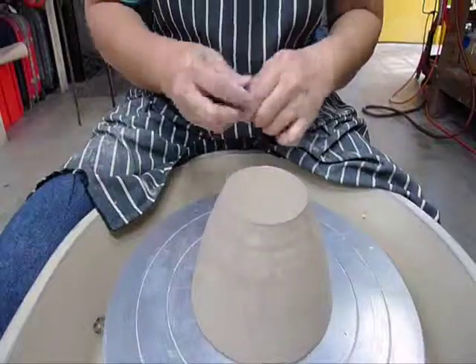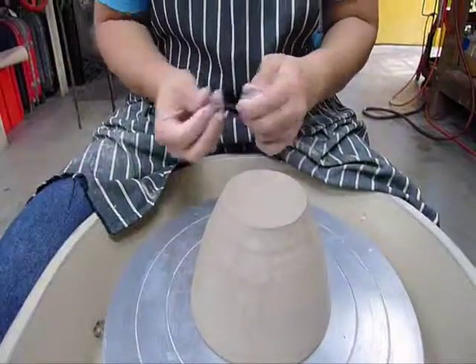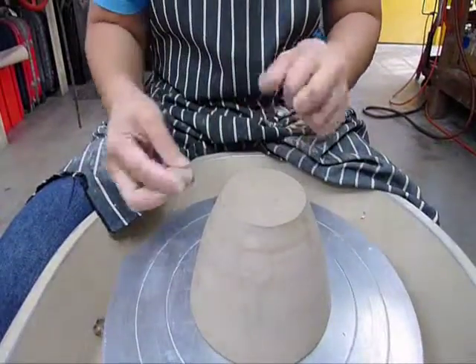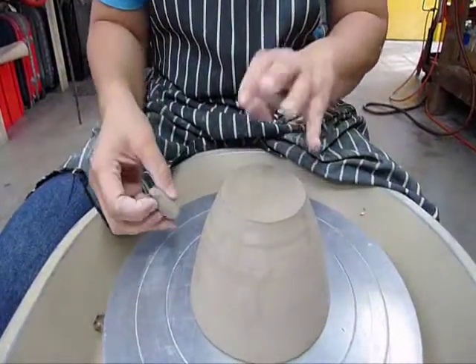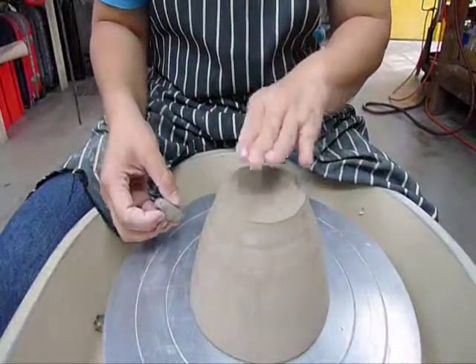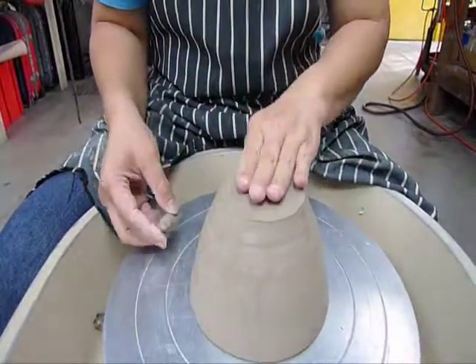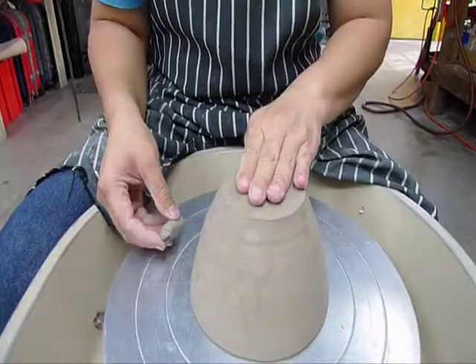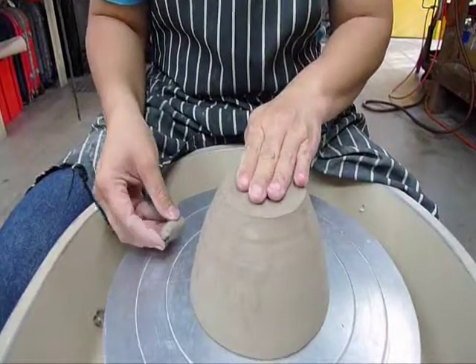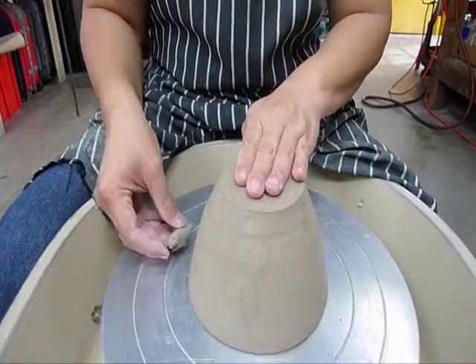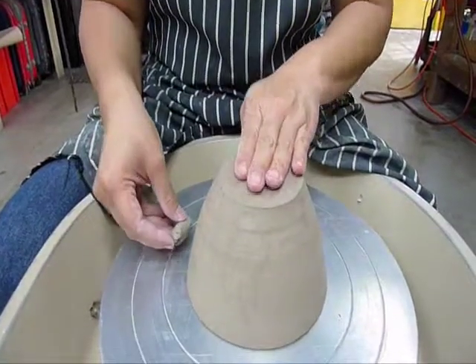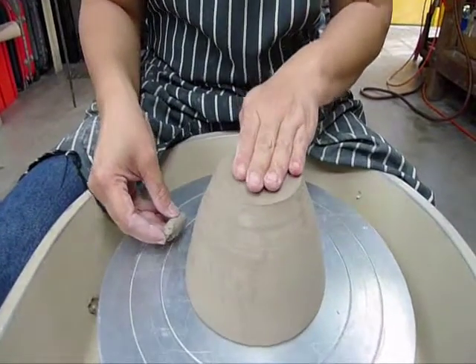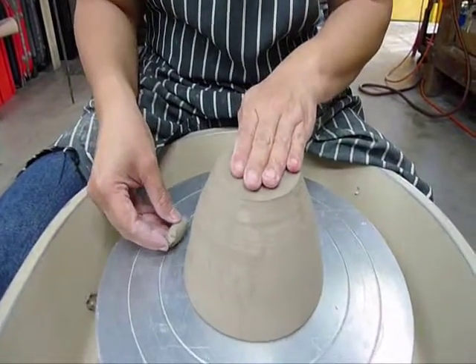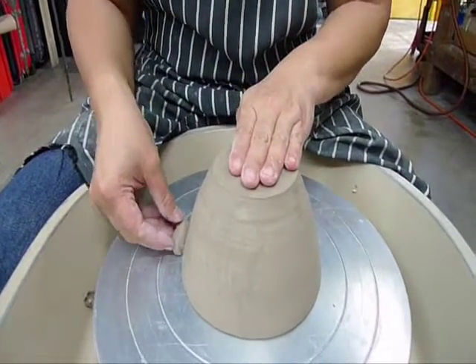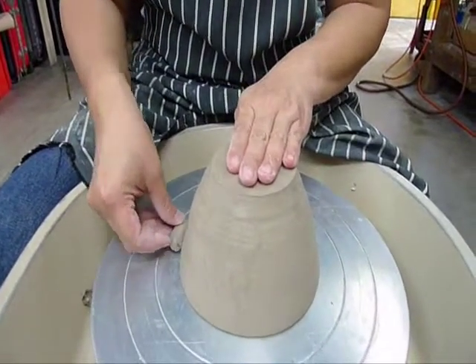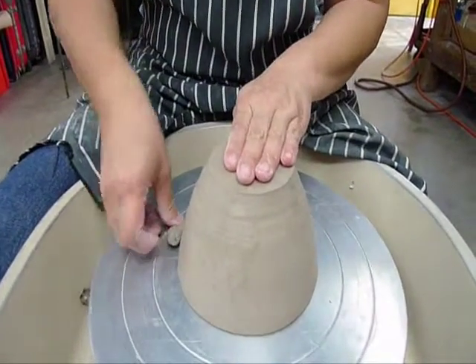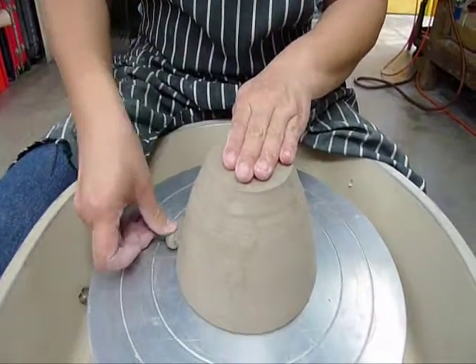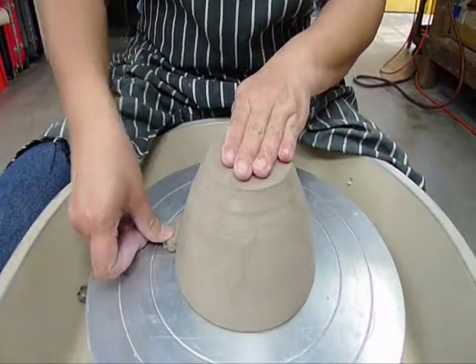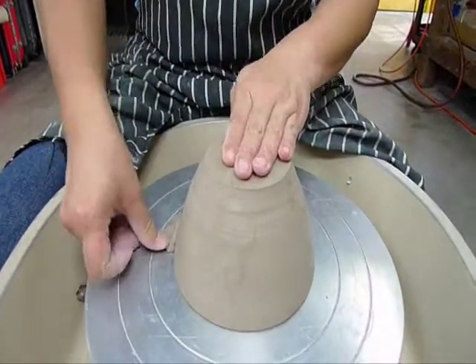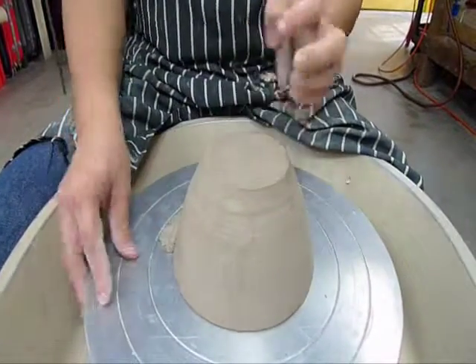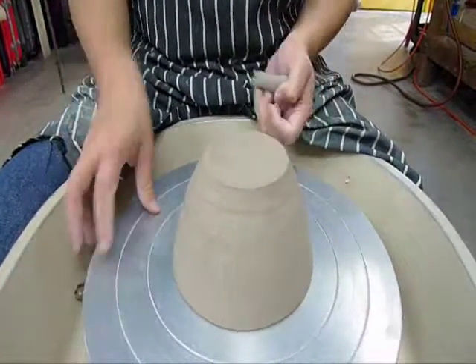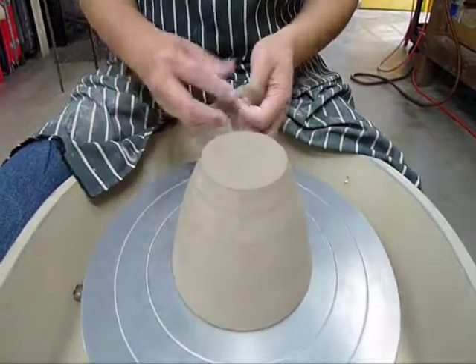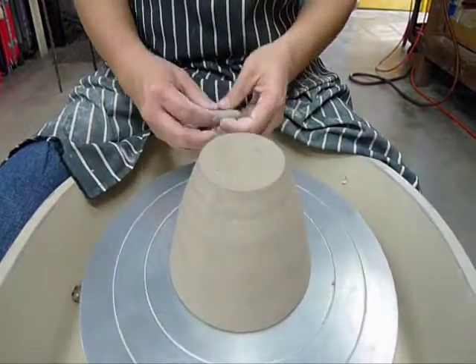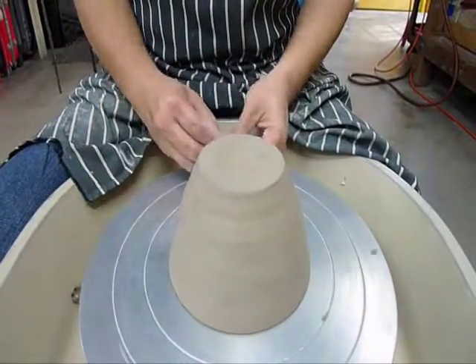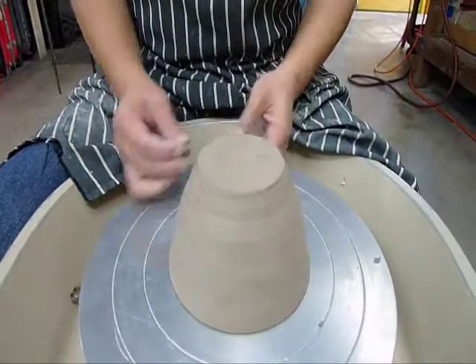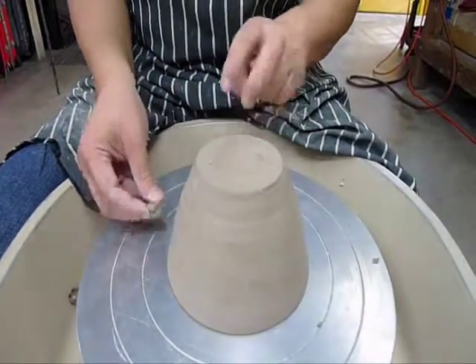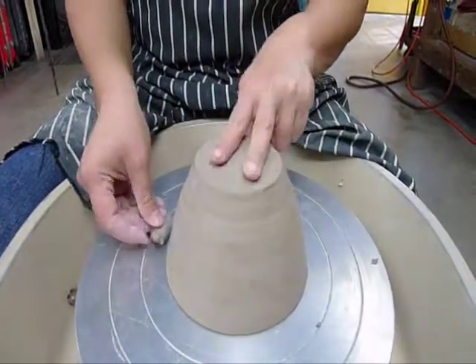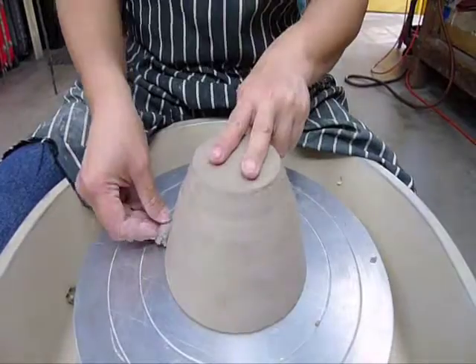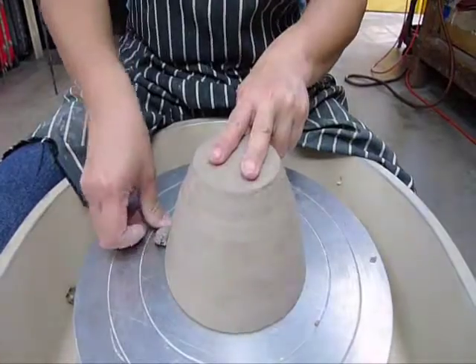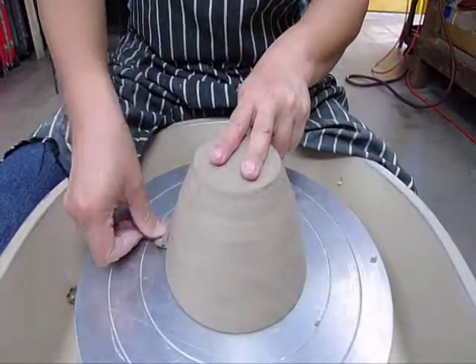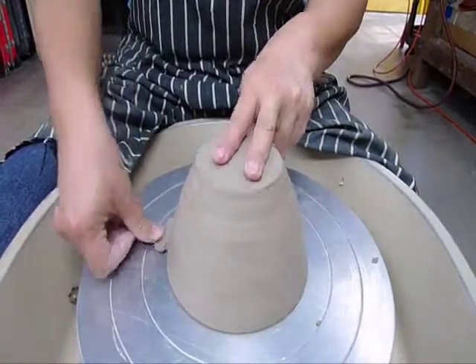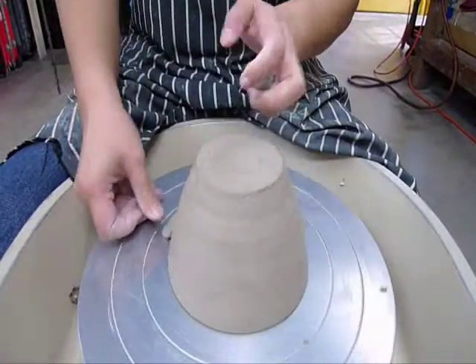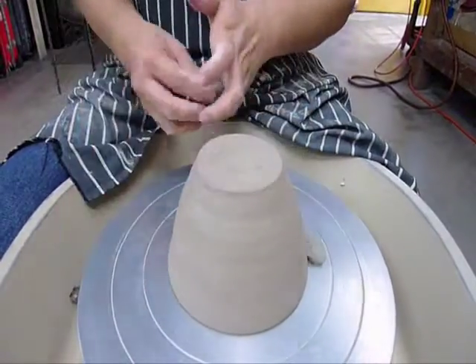I already have my bowl centered here, so I'm ready to begin. First, I'm going to anchor my bowl. Make sure you press the bowl down as you press your anchors in.